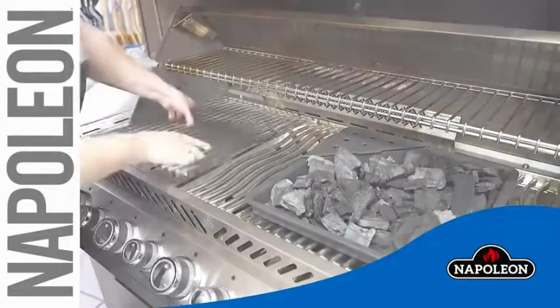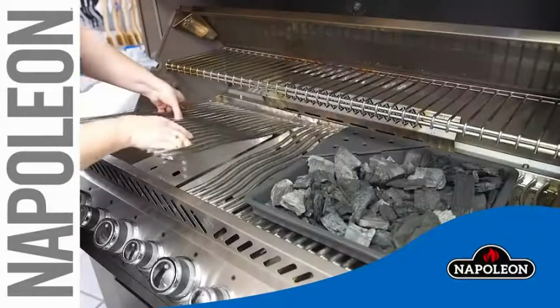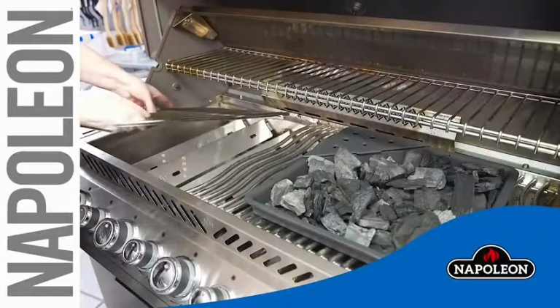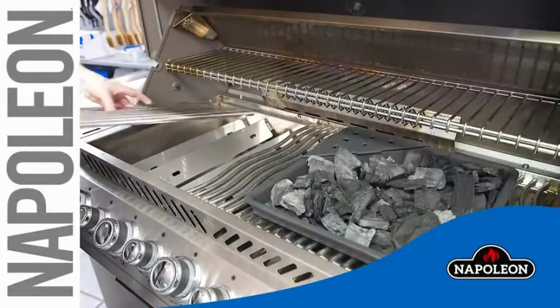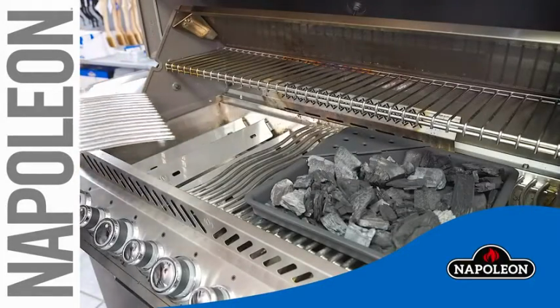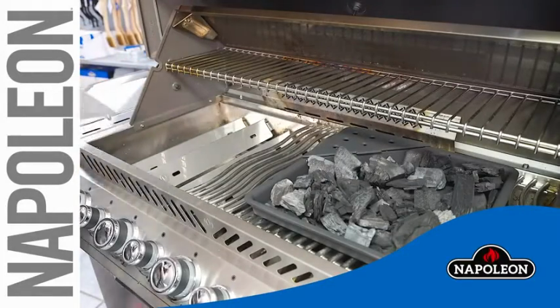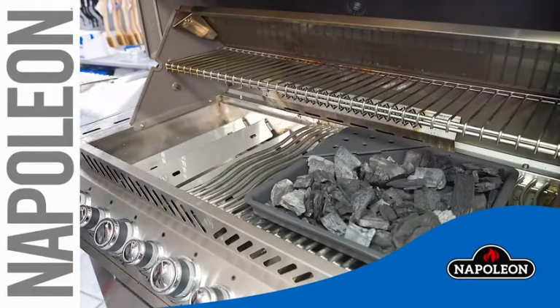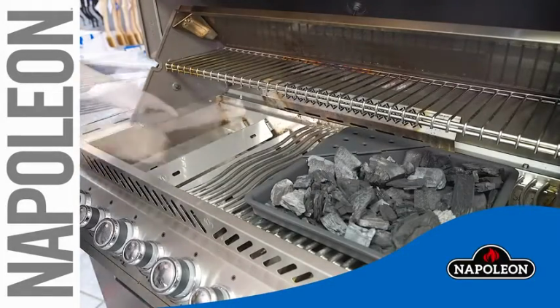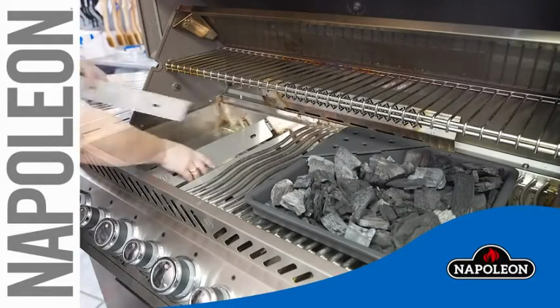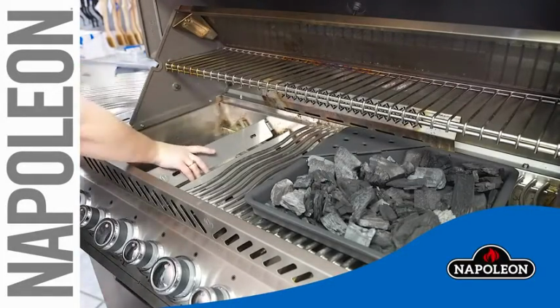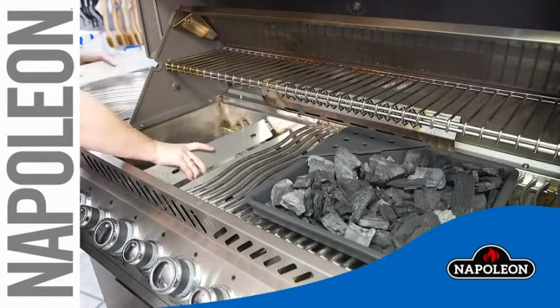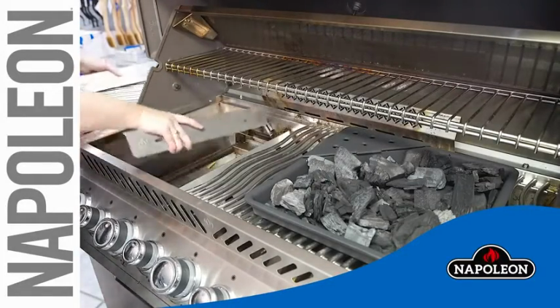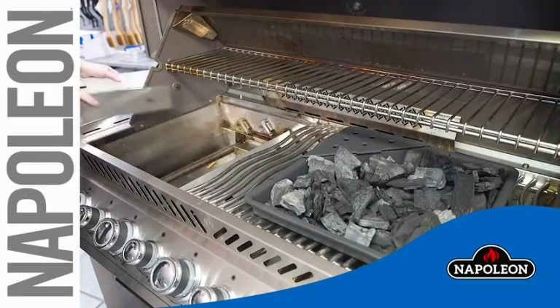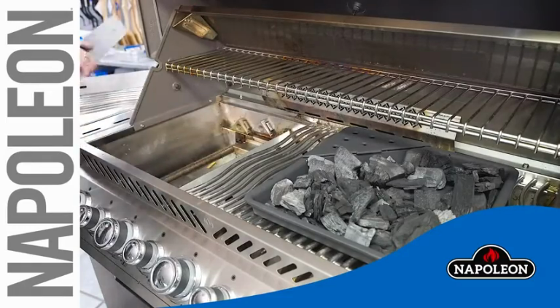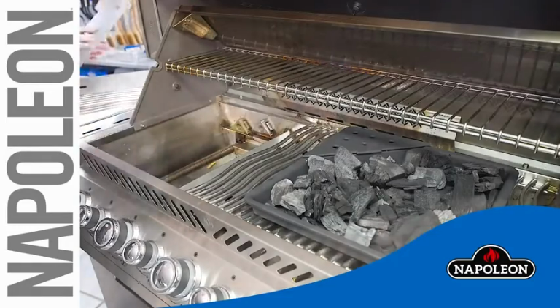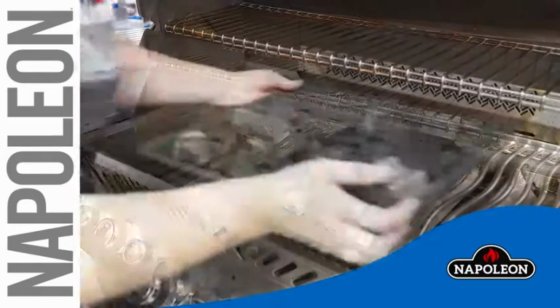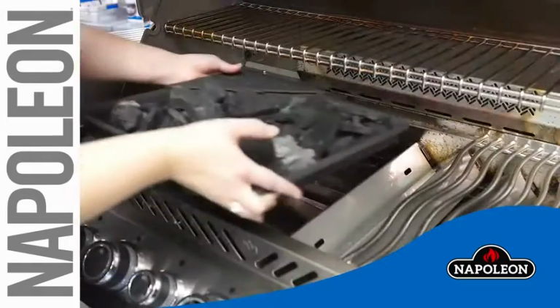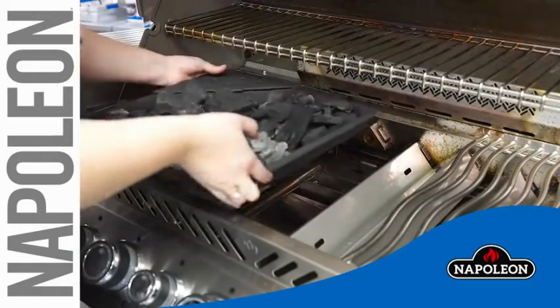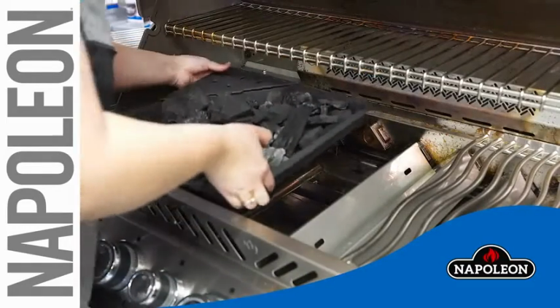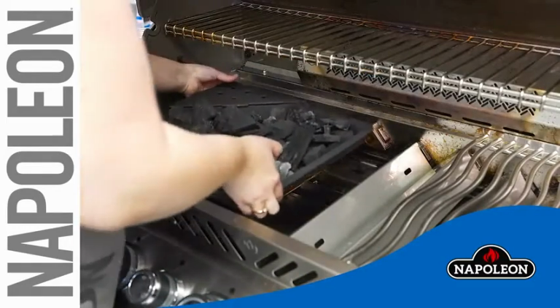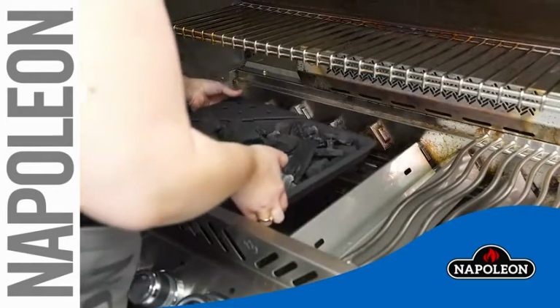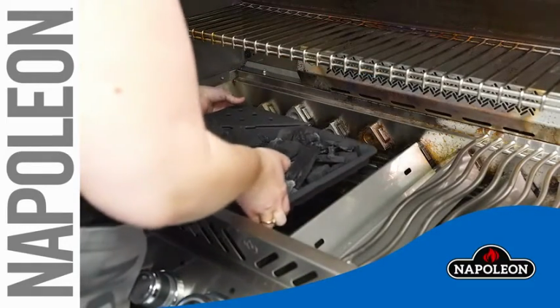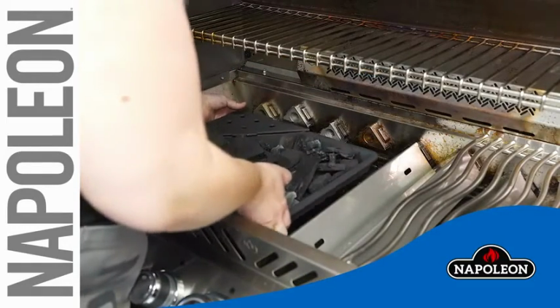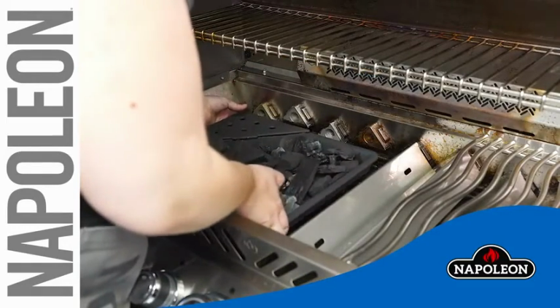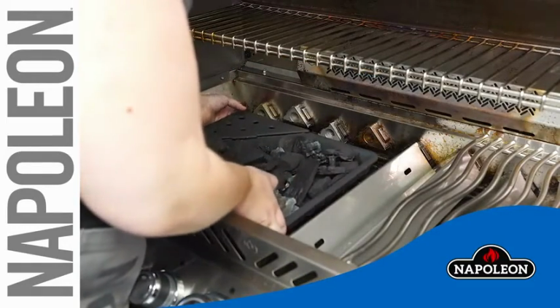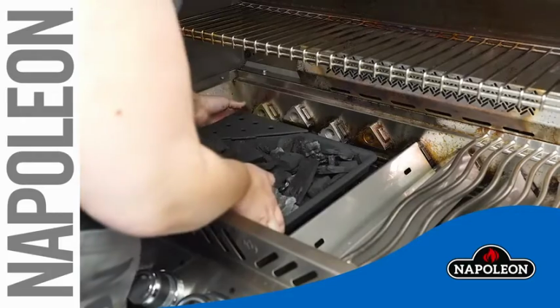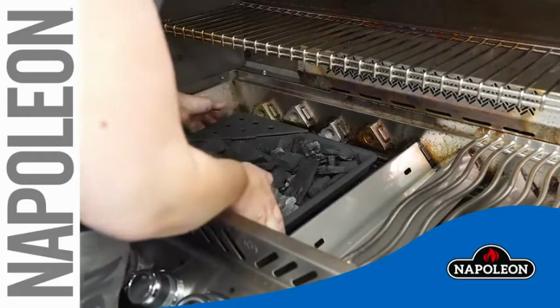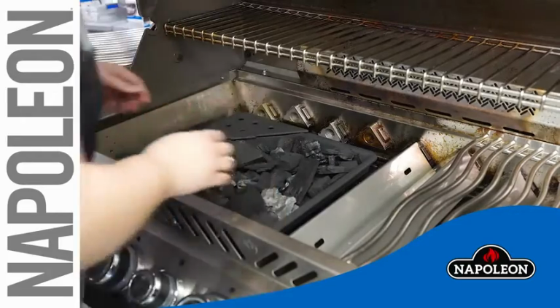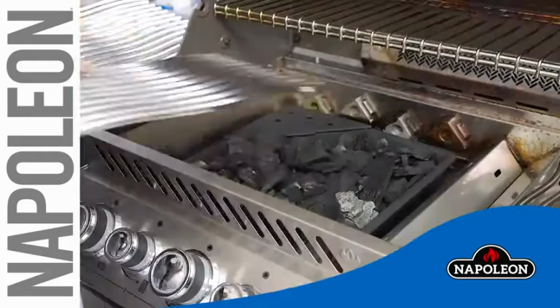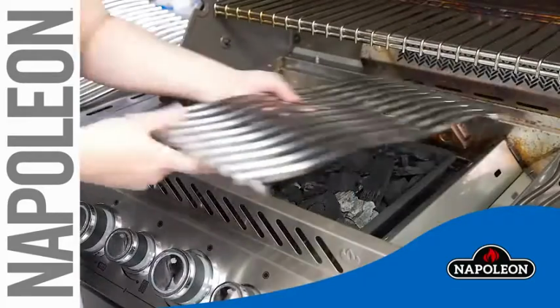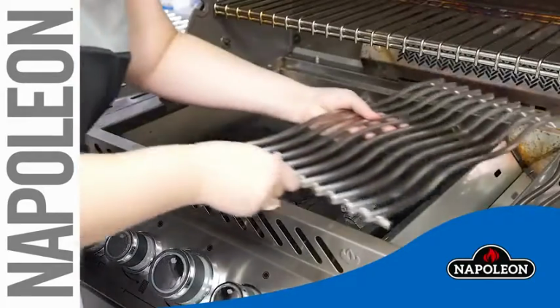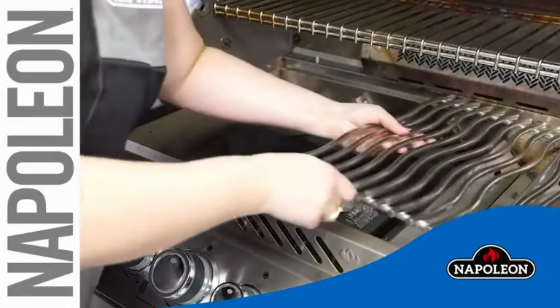Remove the cooking grids. Next, remove the sear plates. Place the charcoal tray directly on the burners, then reinstall your cooking grids.